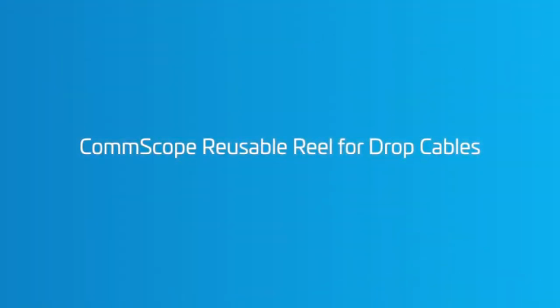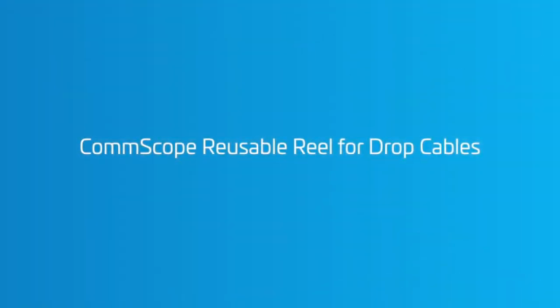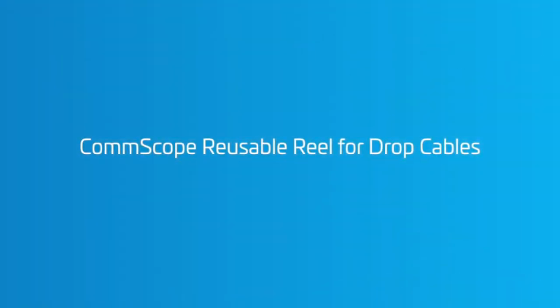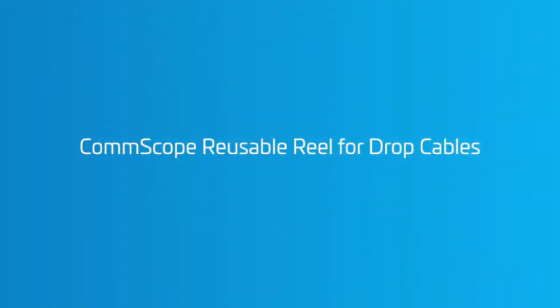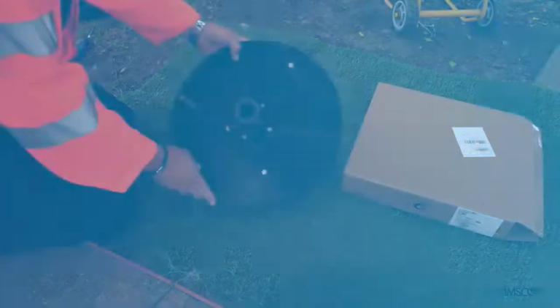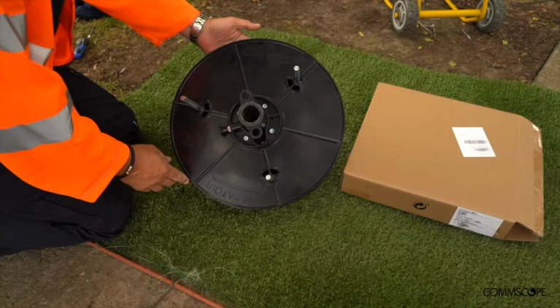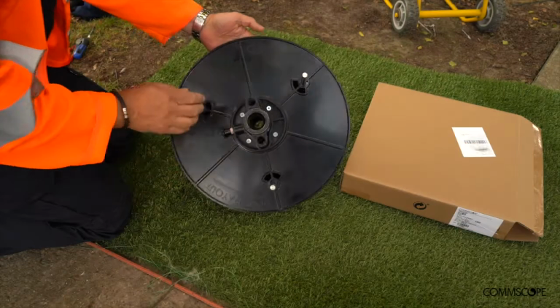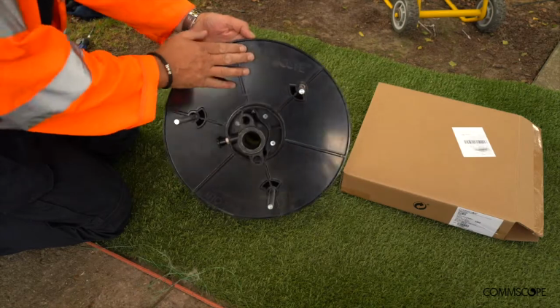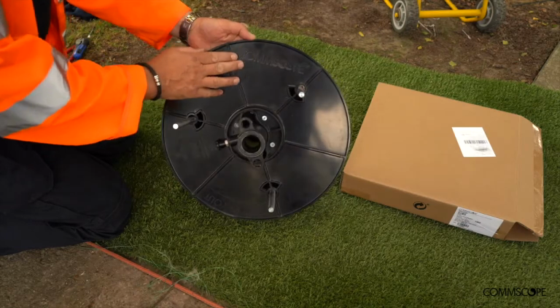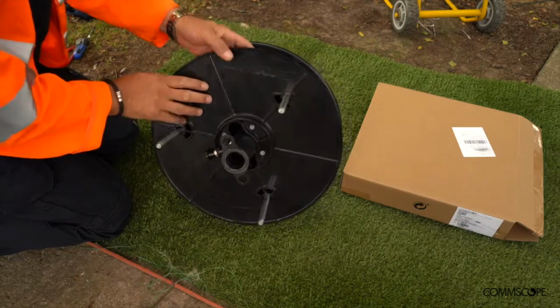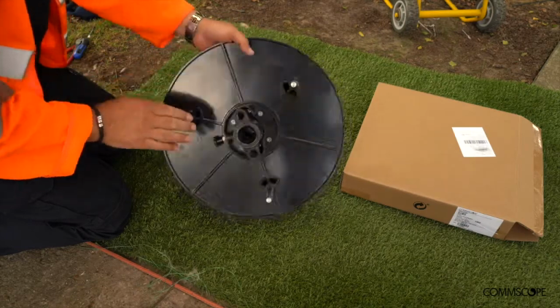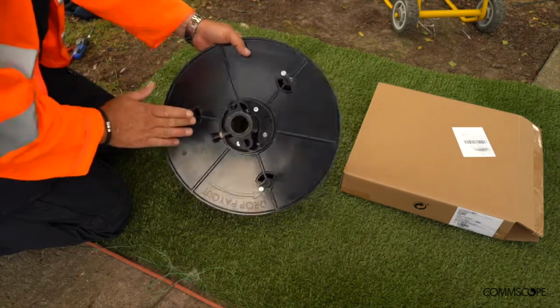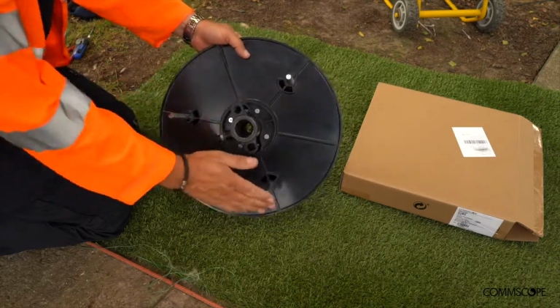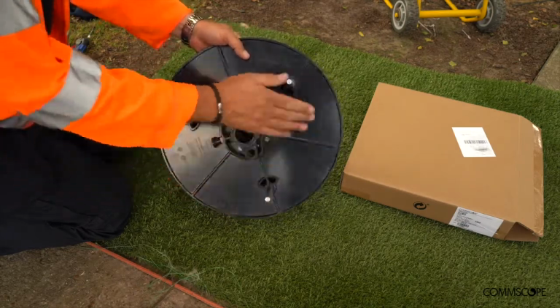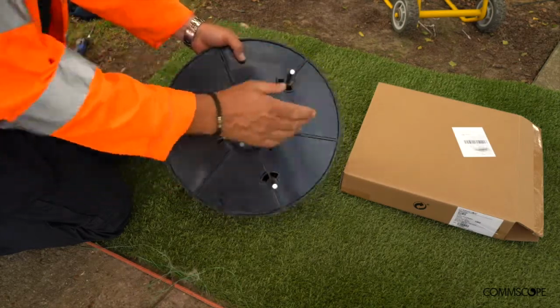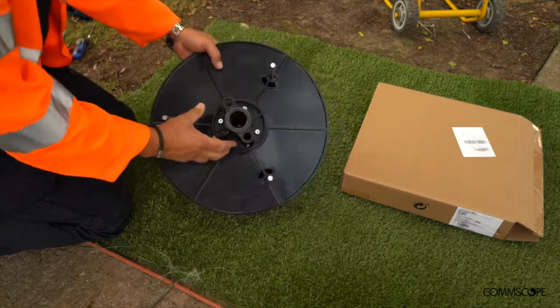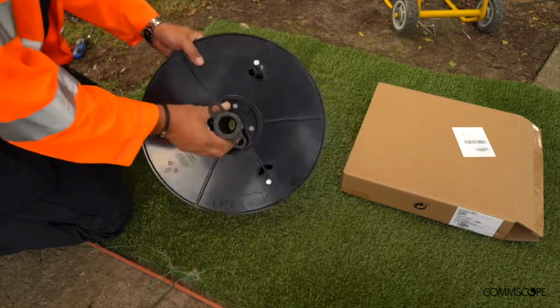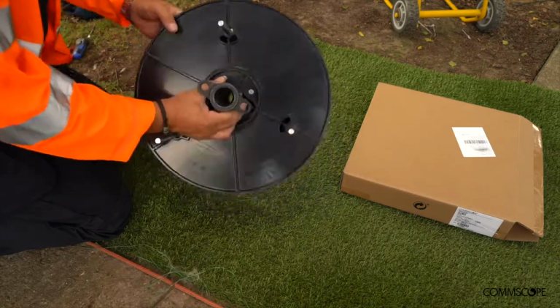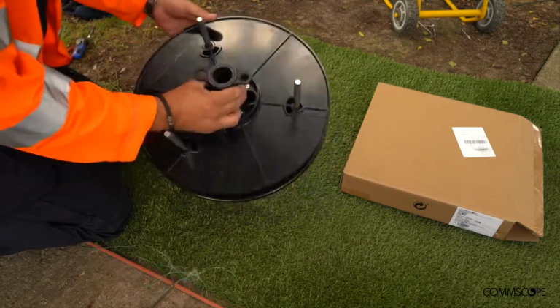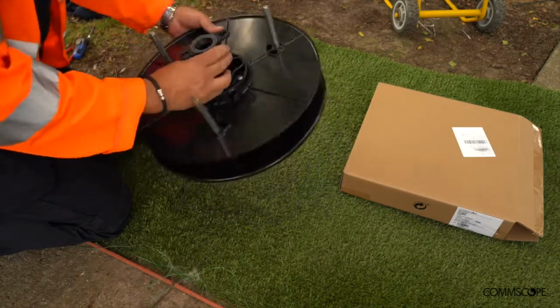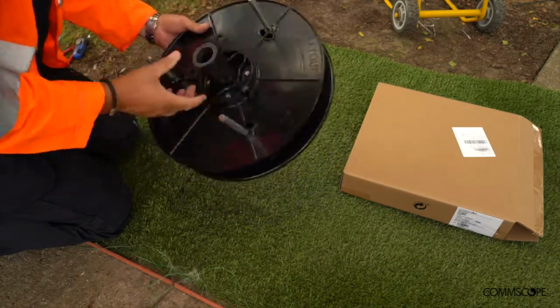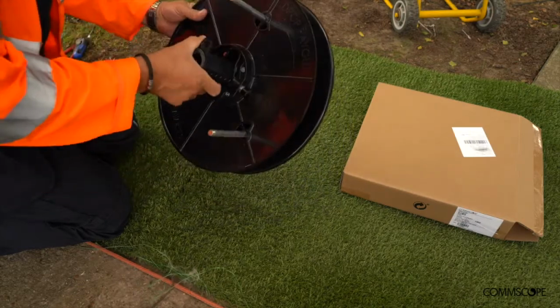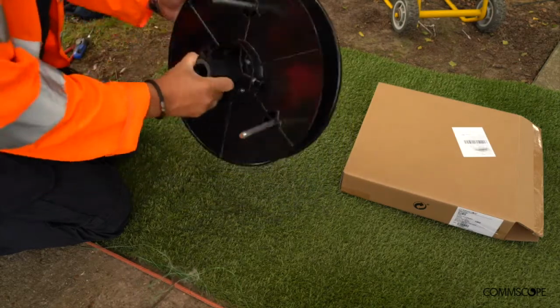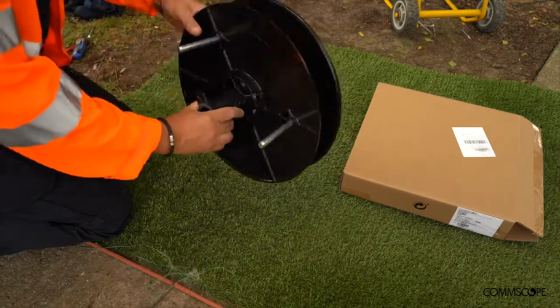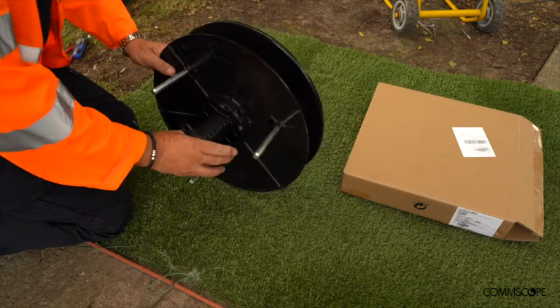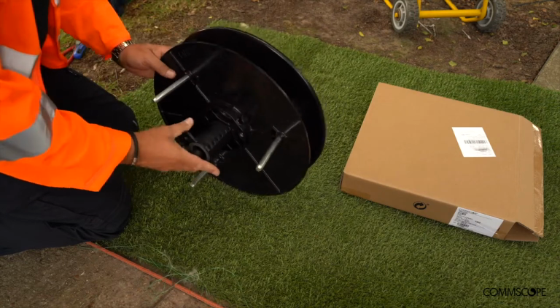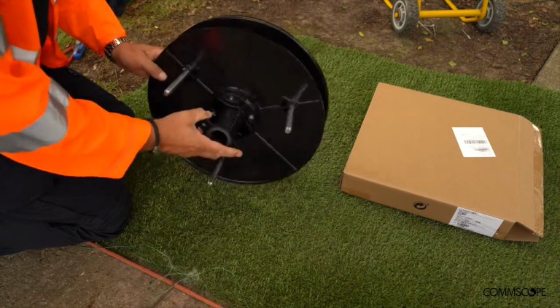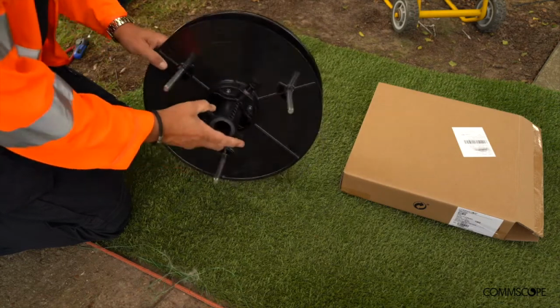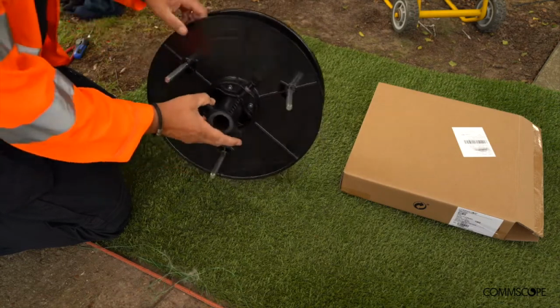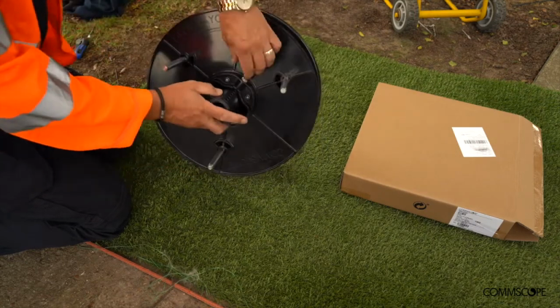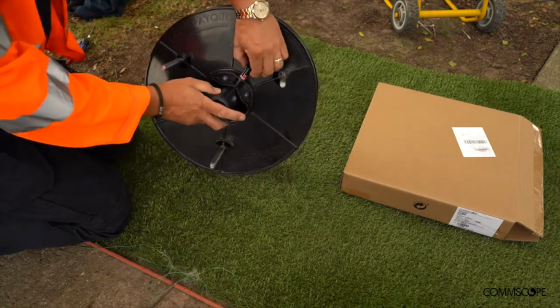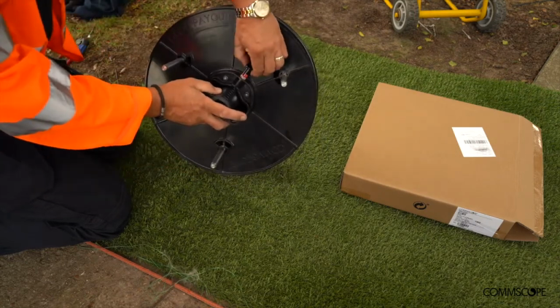This is the CommScope reusable reel. There are three pins and one central column, including a sash line already installed.